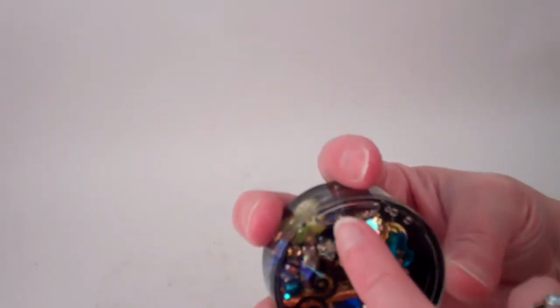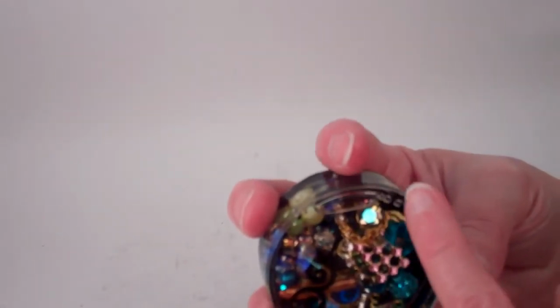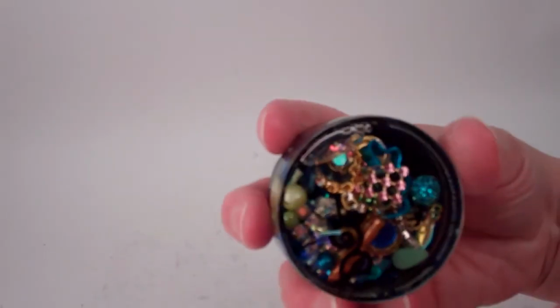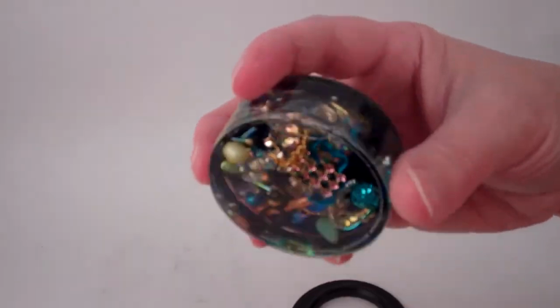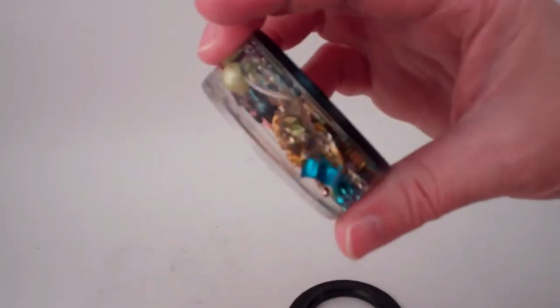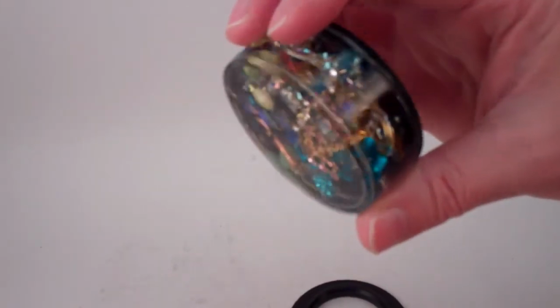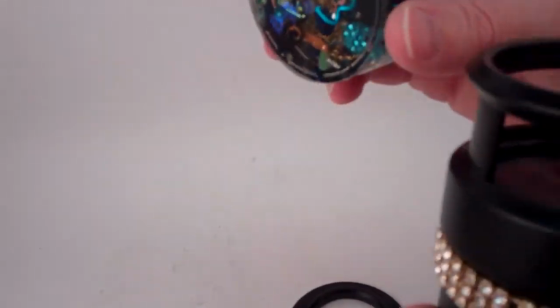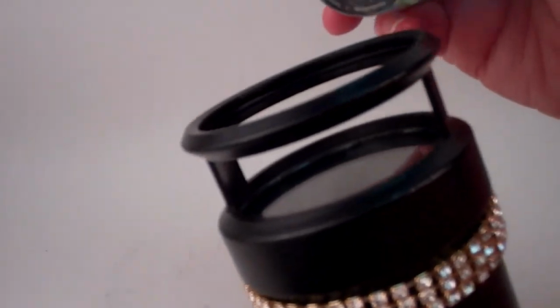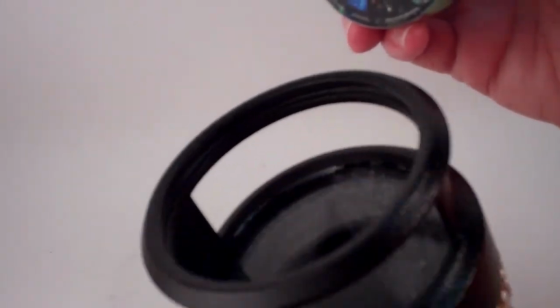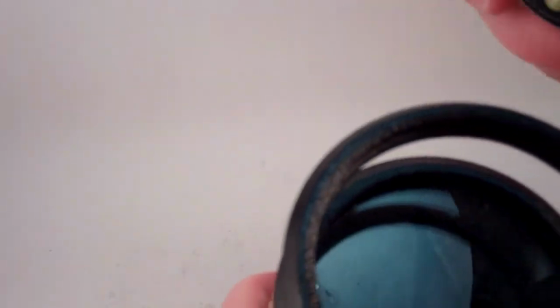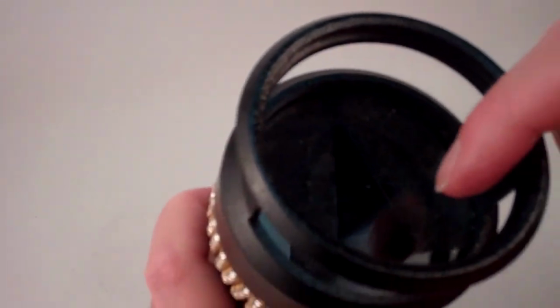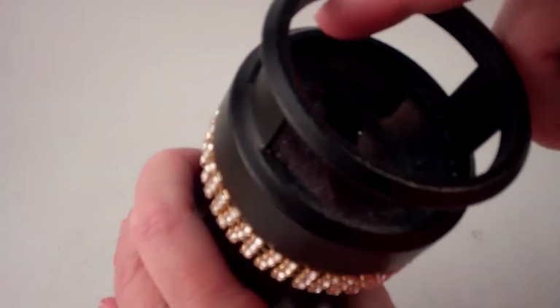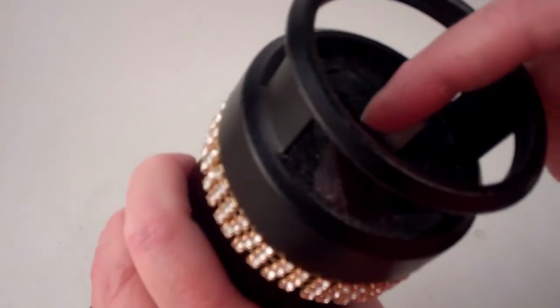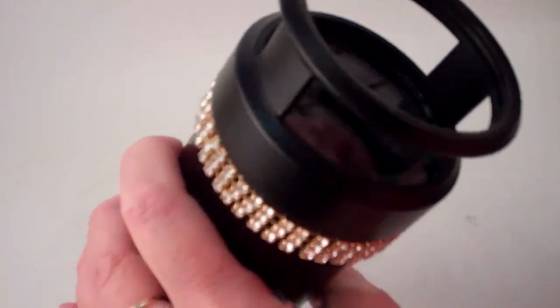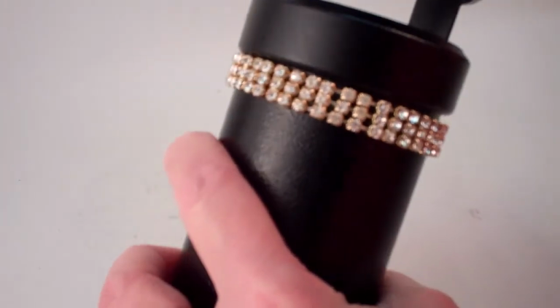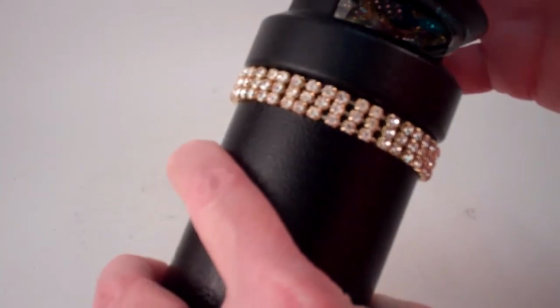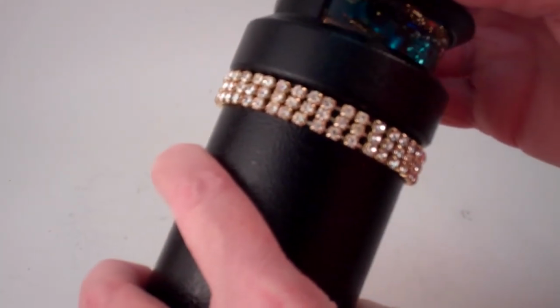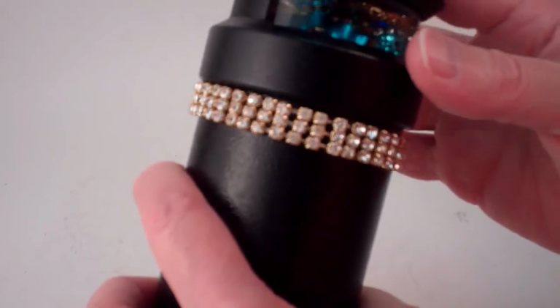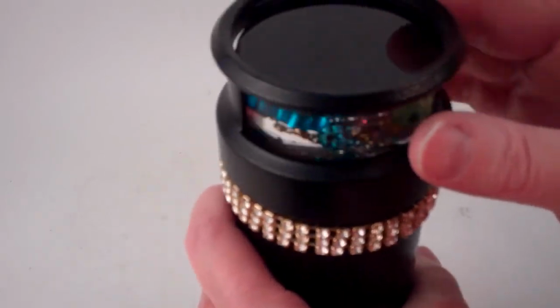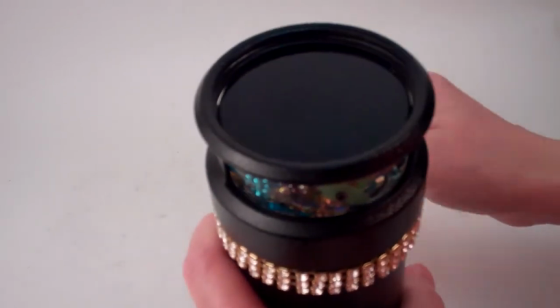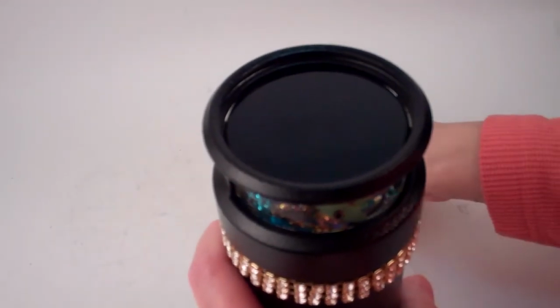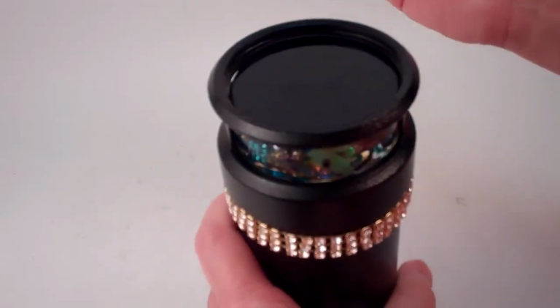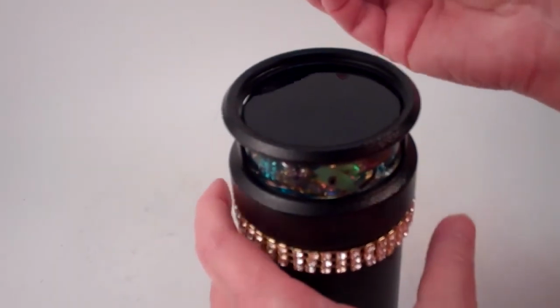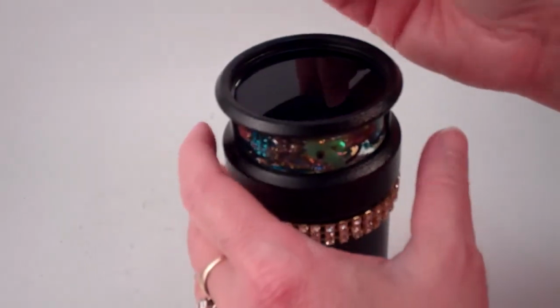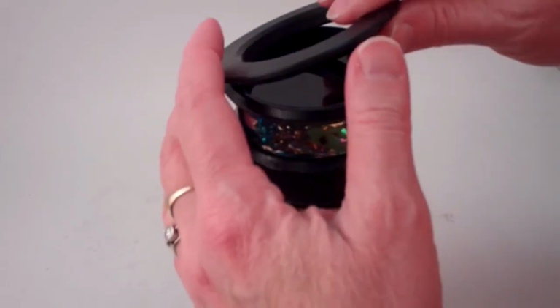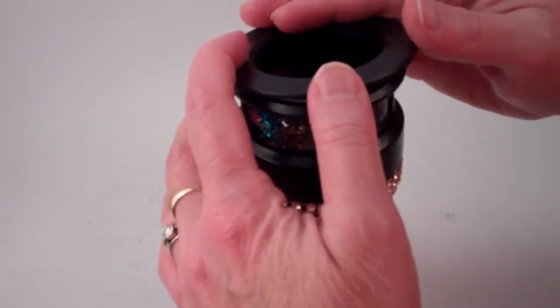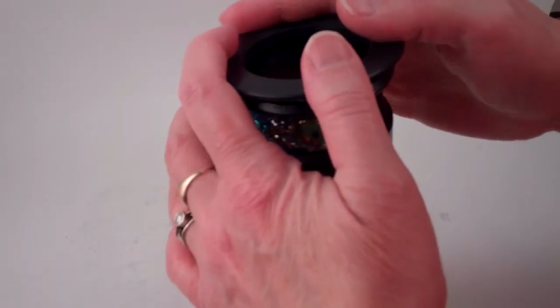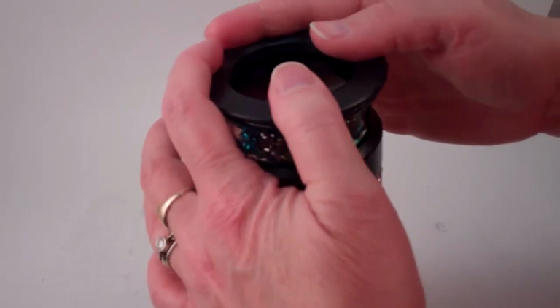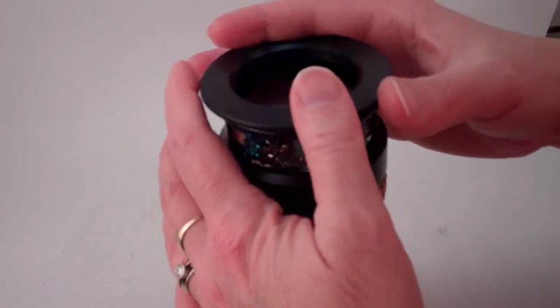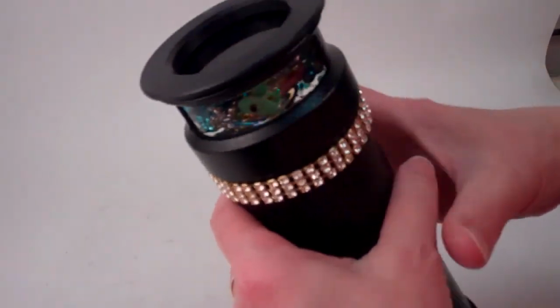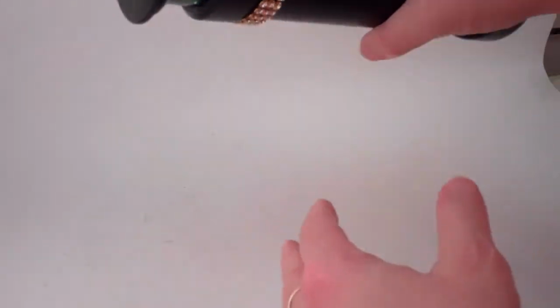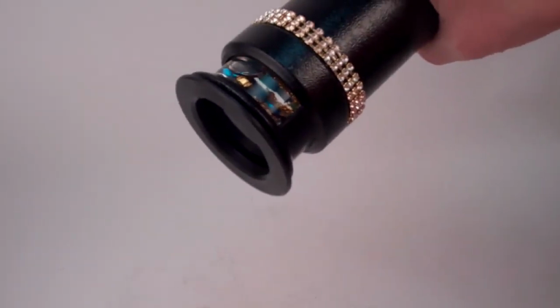The air bubble is intentional so that the objects can float and flow, and the mirror system is all sealed so no dust can get inside. You place the locking ring back on and snap it in place, and then you know it's secure.